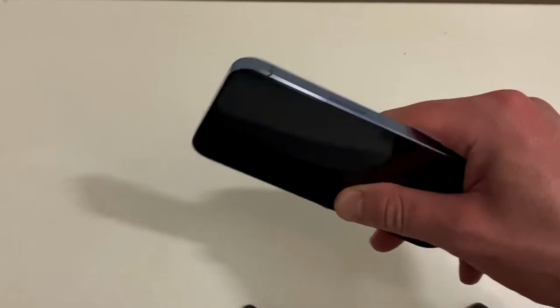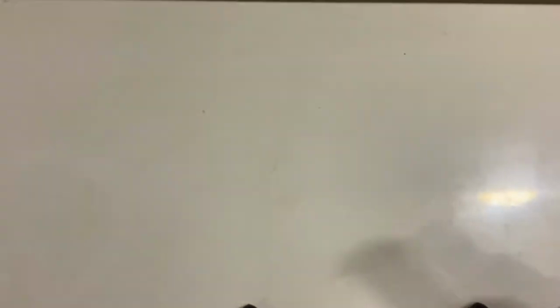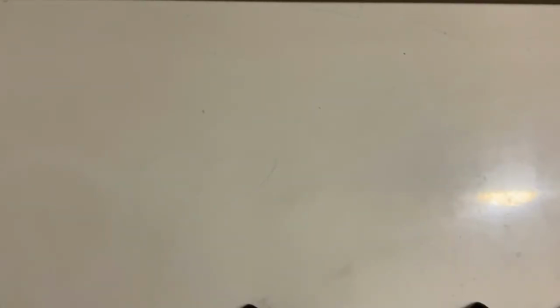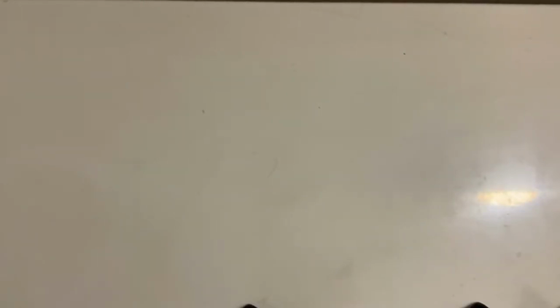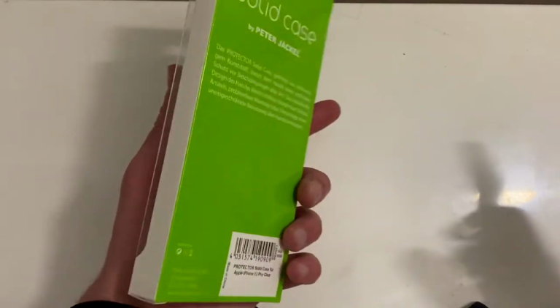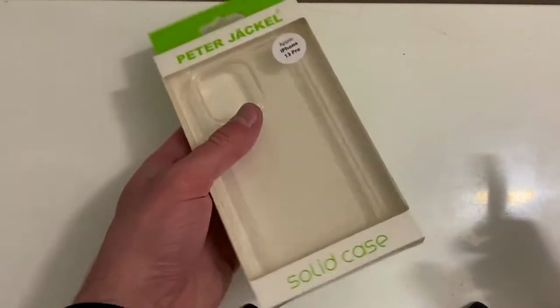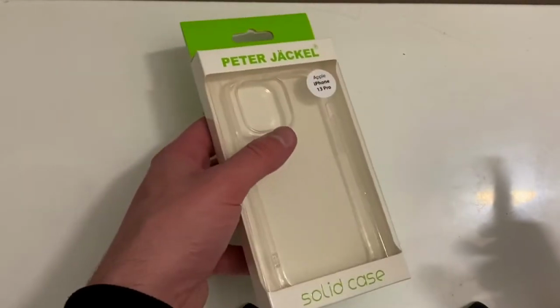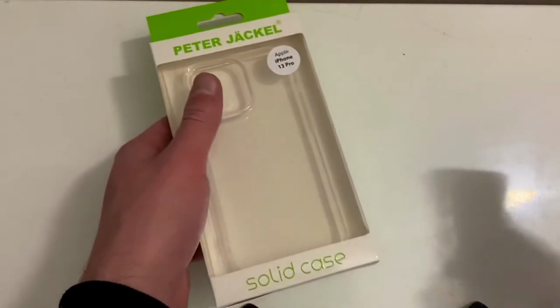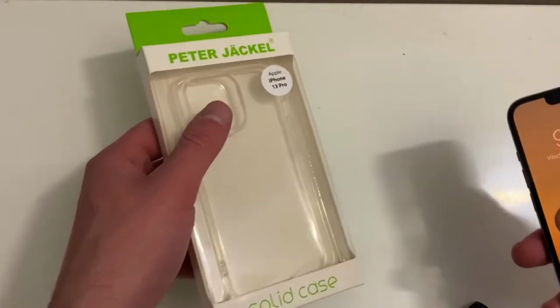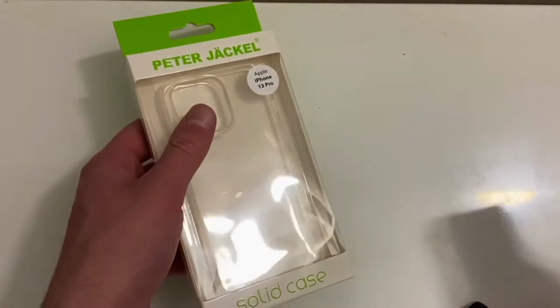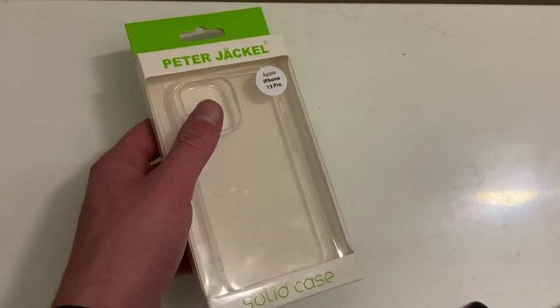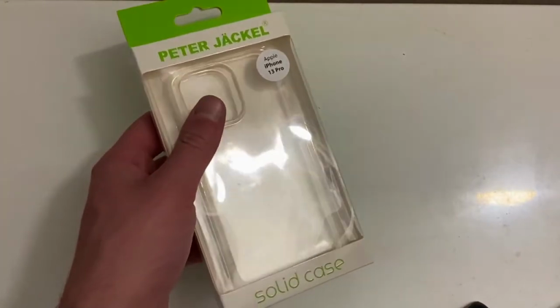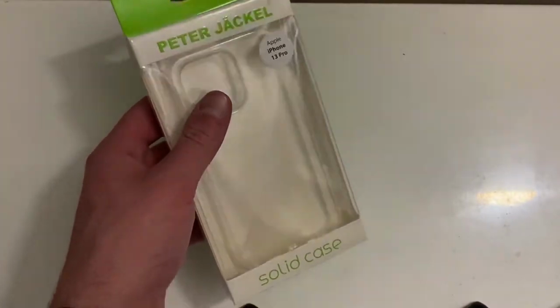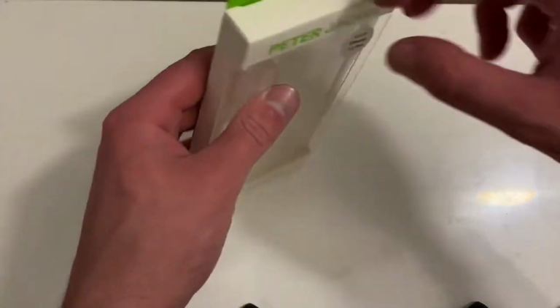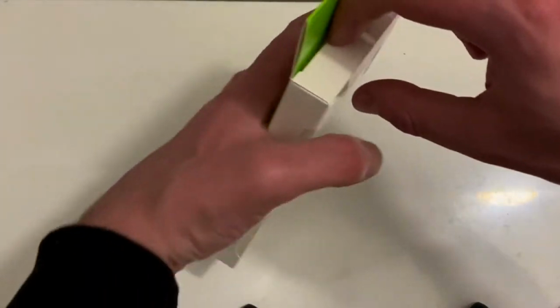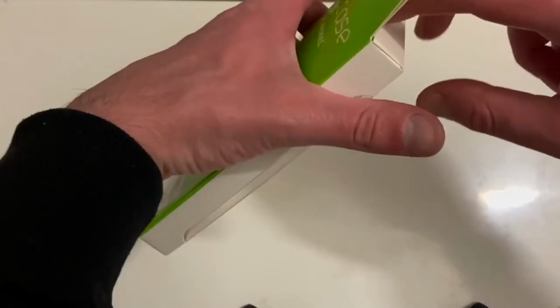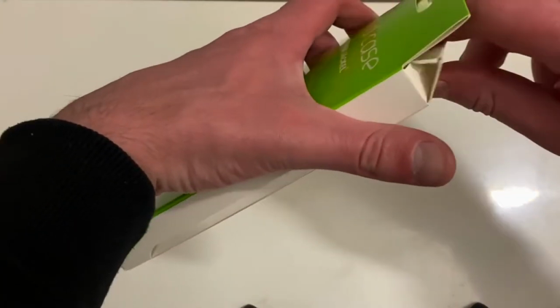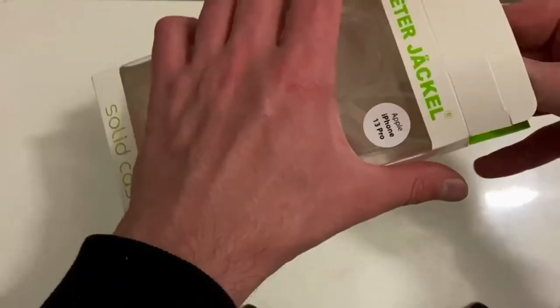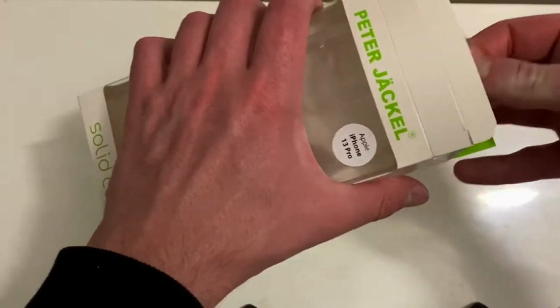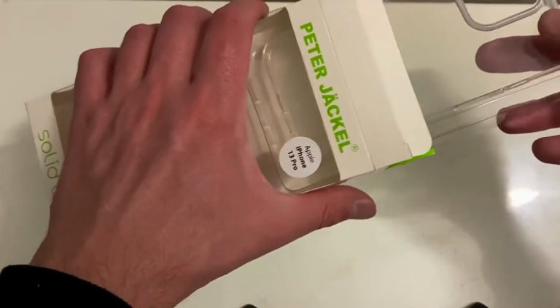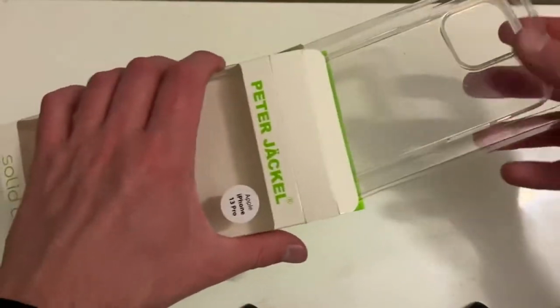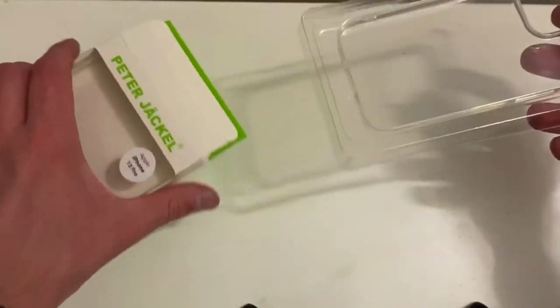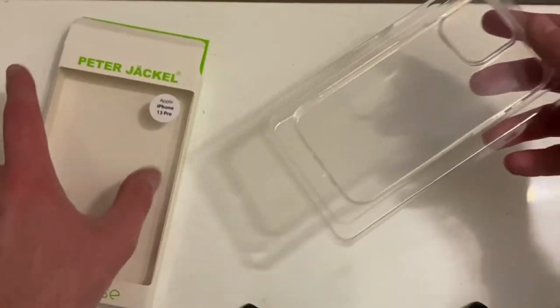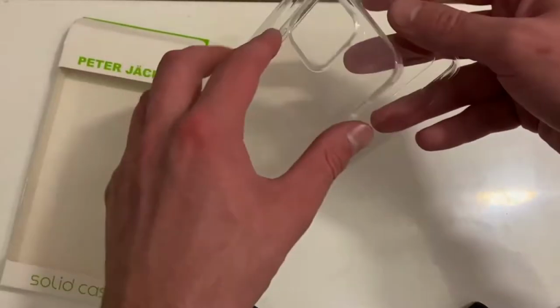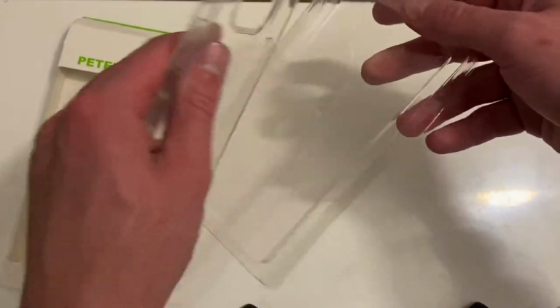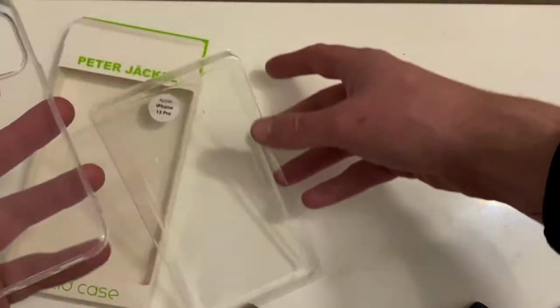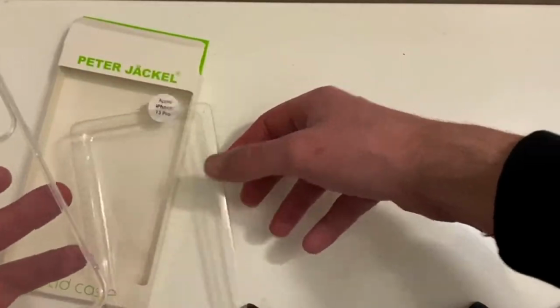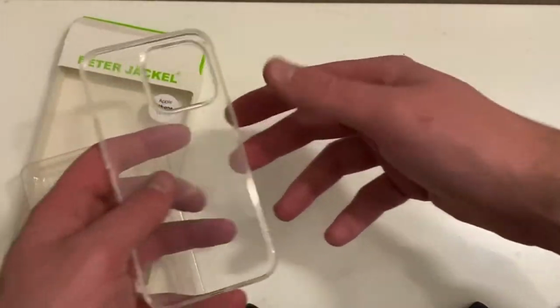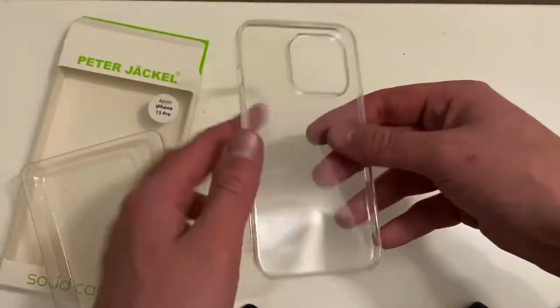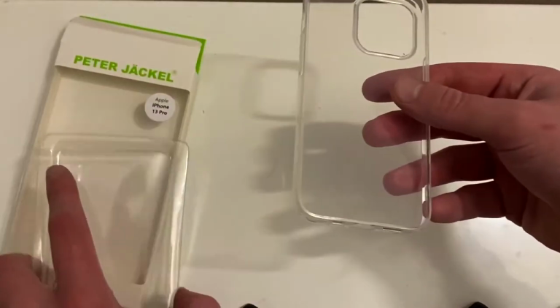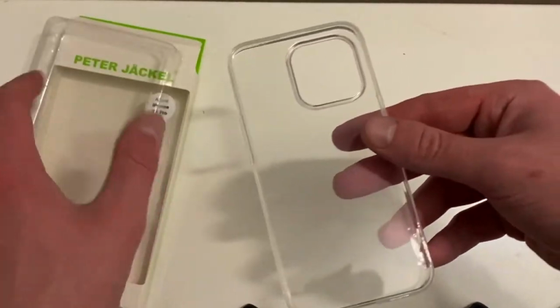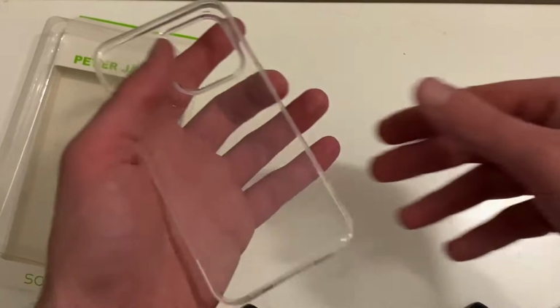I also have one more thing to unbox which I got for free — a silicon clear case. Peter Jacko? I have no idea what that is. Pretty self-explanatory — you just got that in boxing.